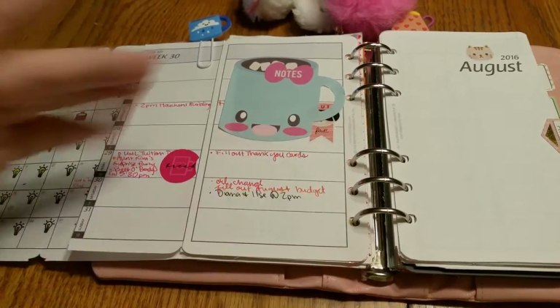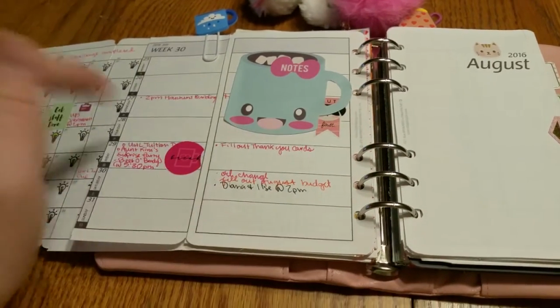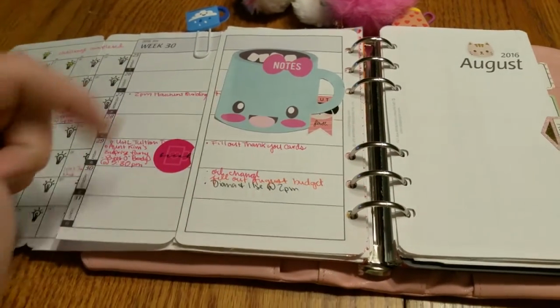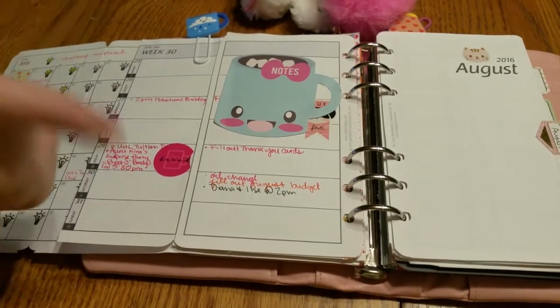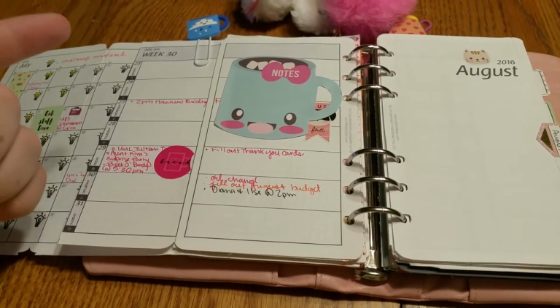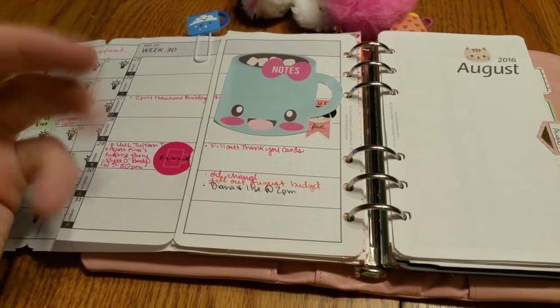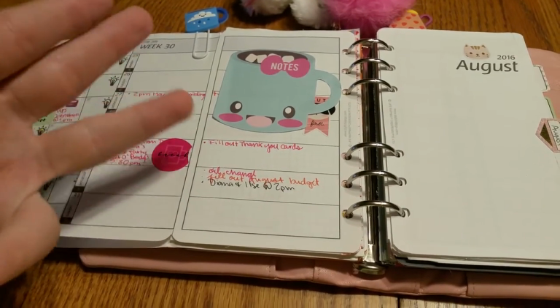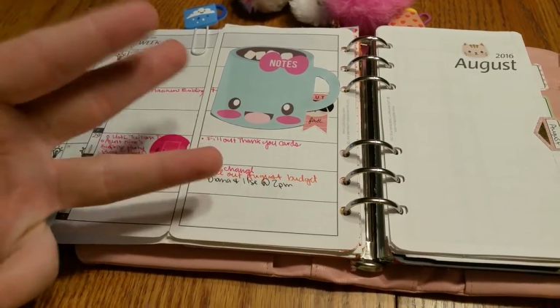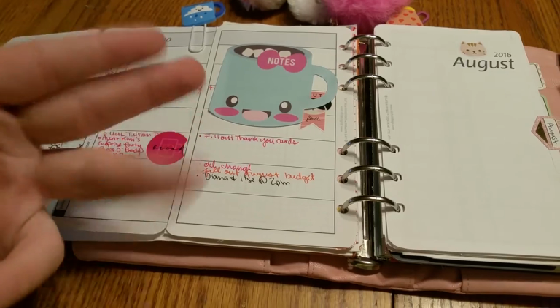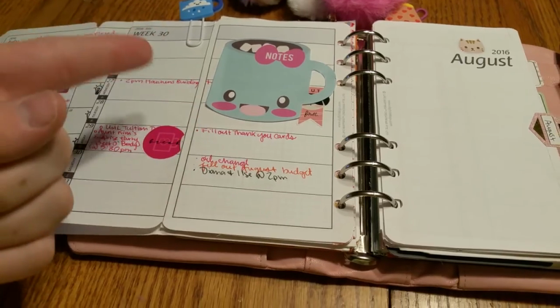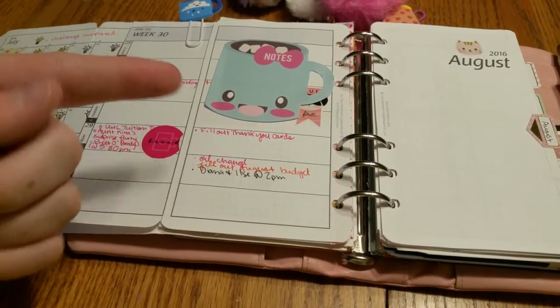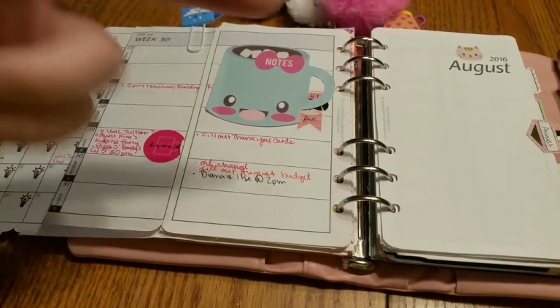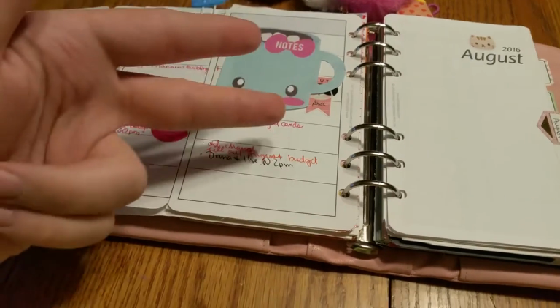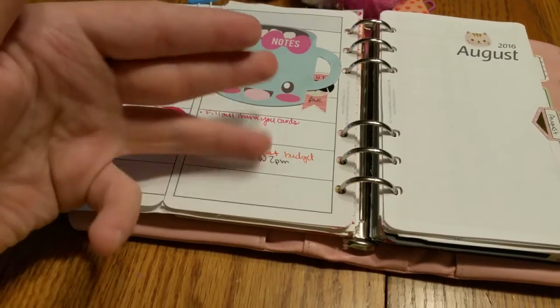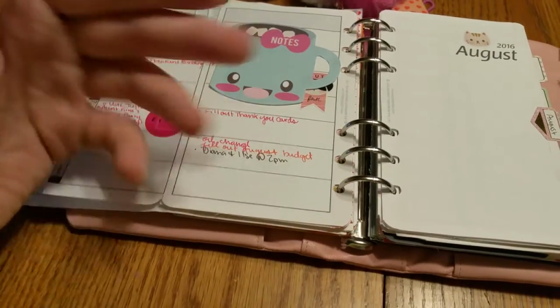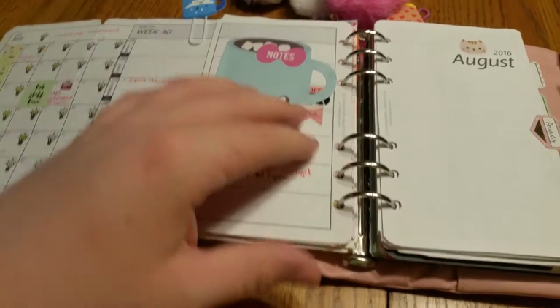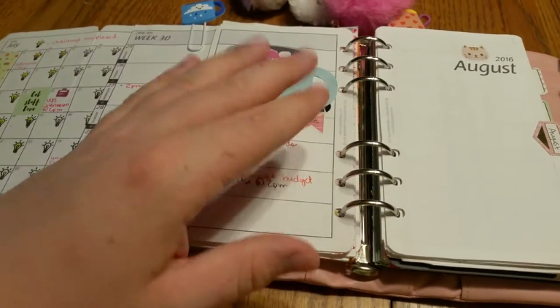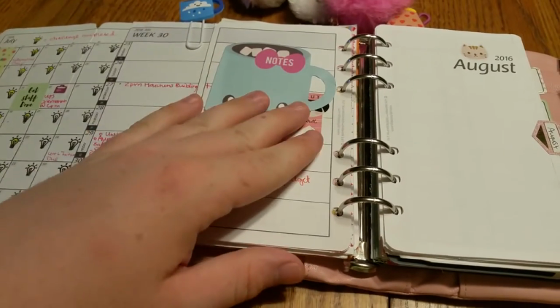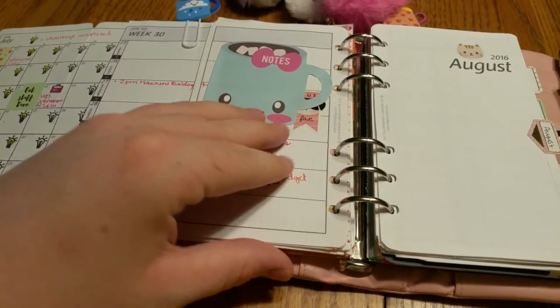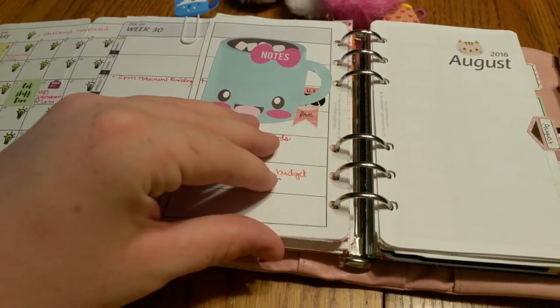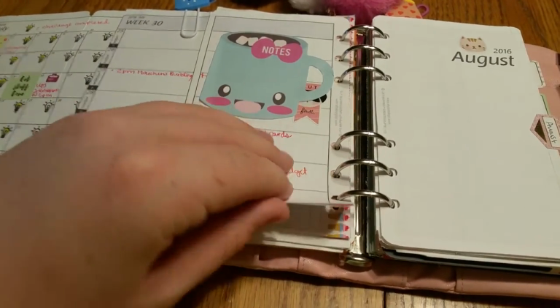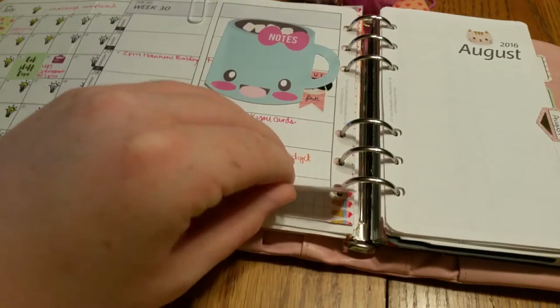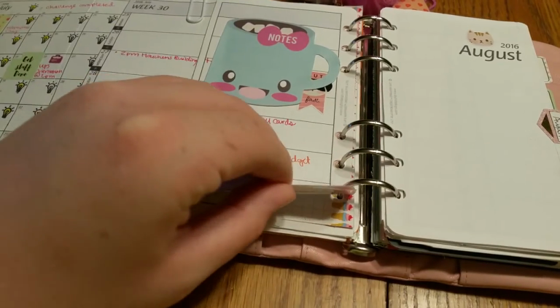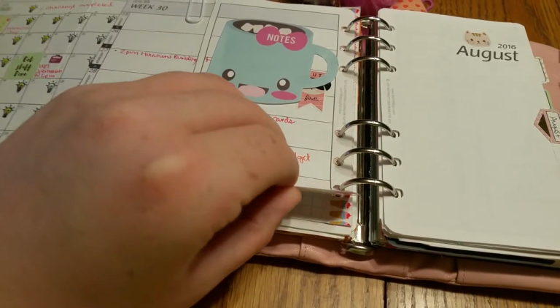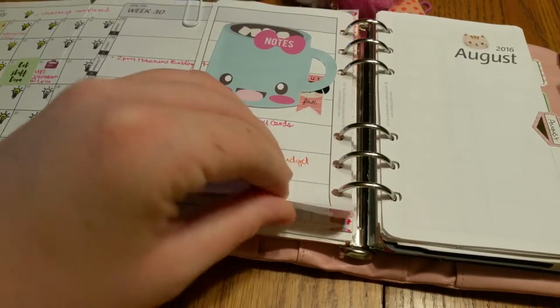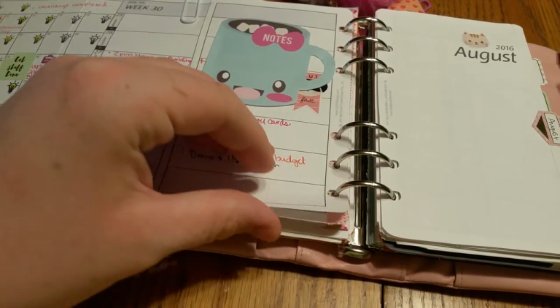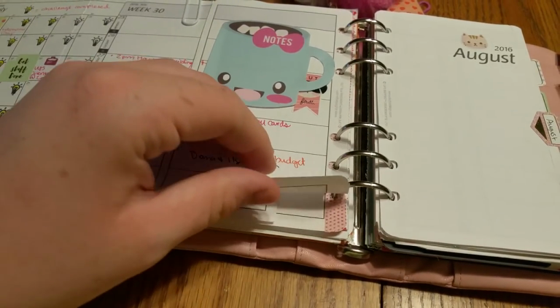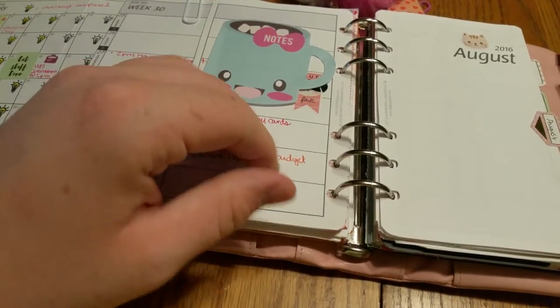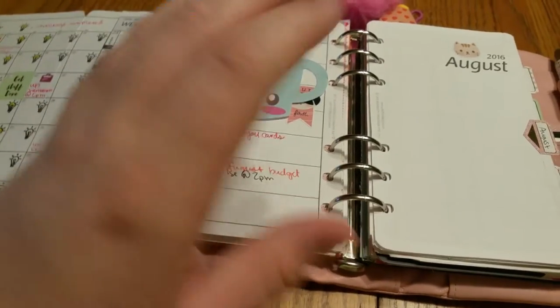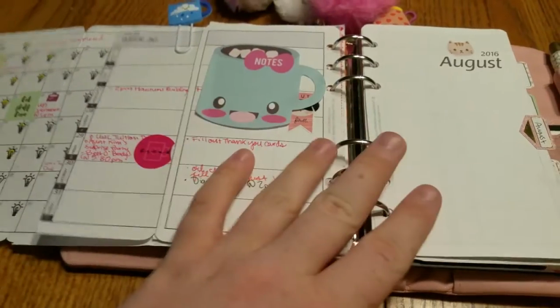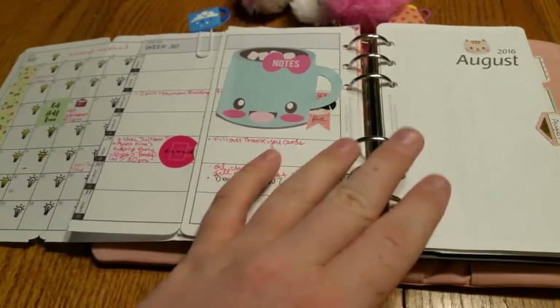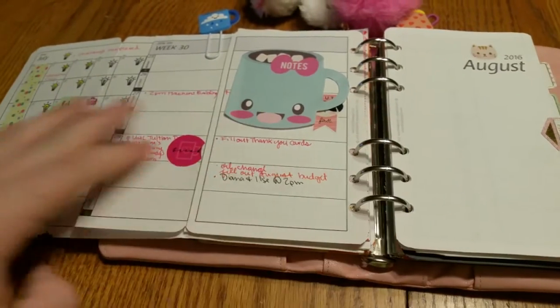That's why I'm having trouble deciding between this and a bullet journal, and I'll talk about that in my next video. I'm recording three videos today: a Happy Scrappy video, this one, and then I'm actually living in this and another planner simultaneously — I'll talk about why in my next video.